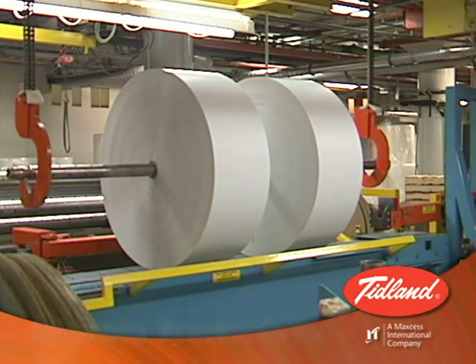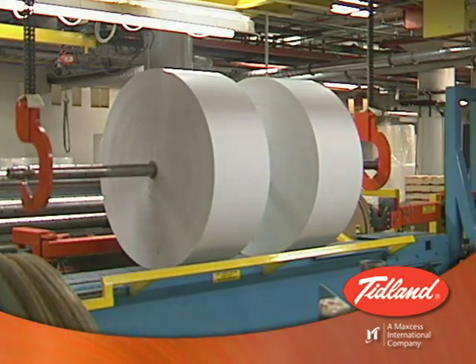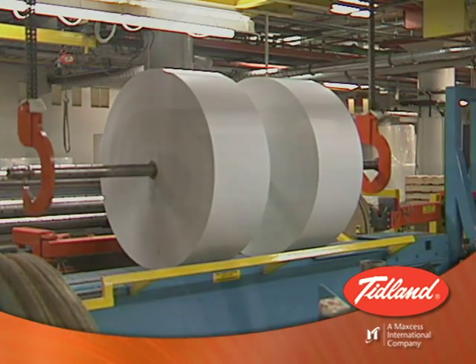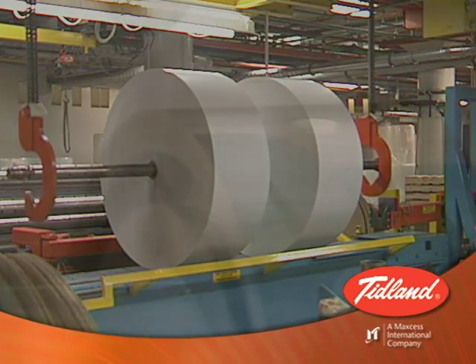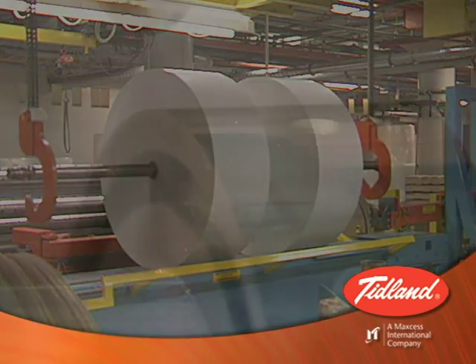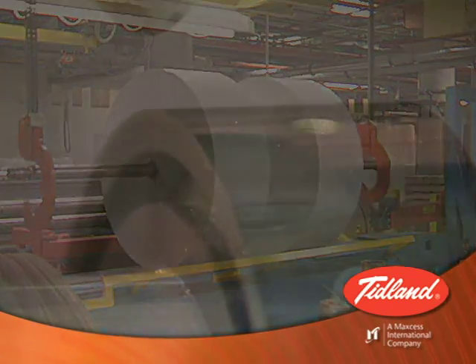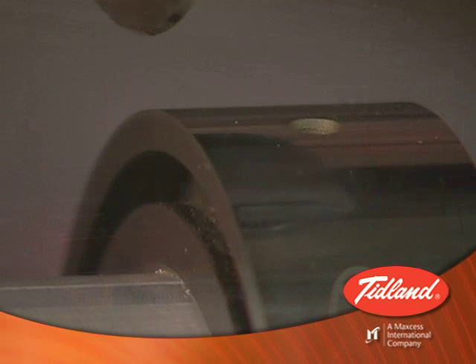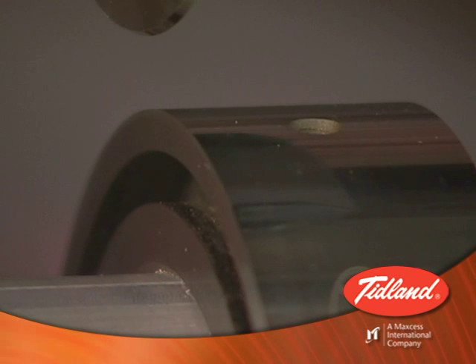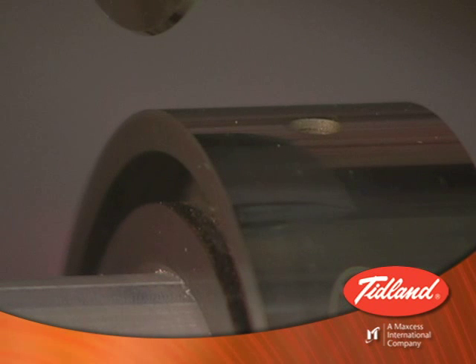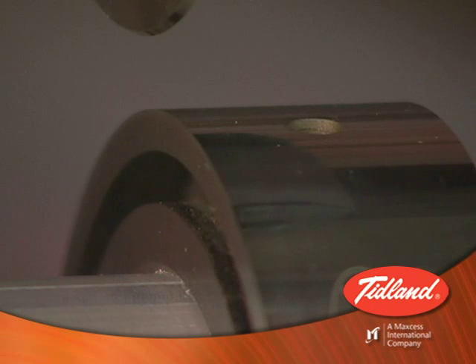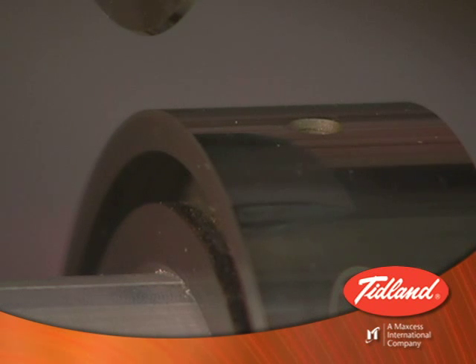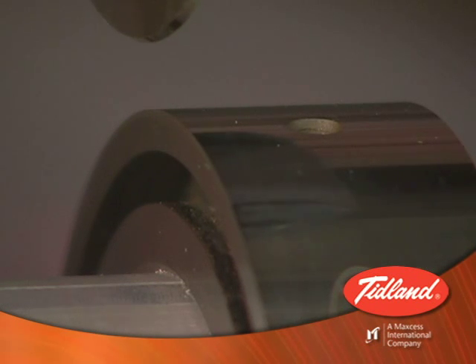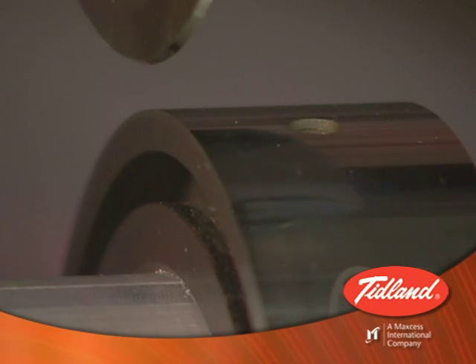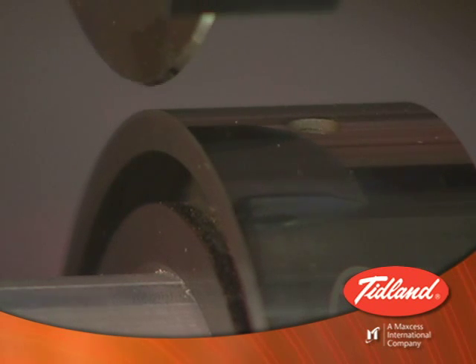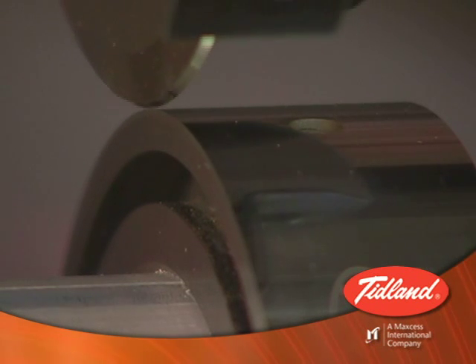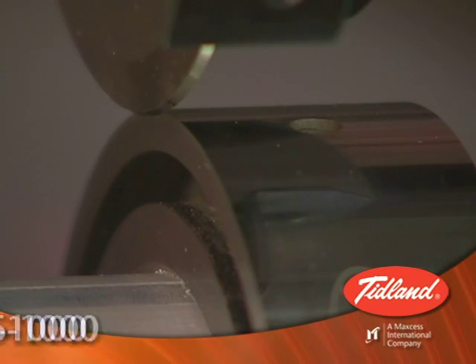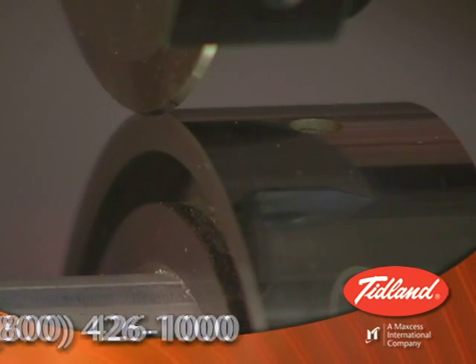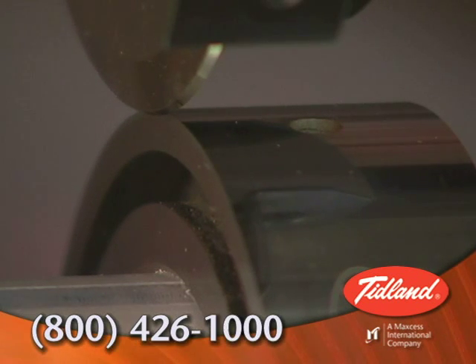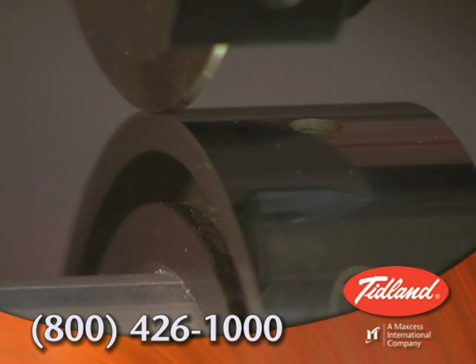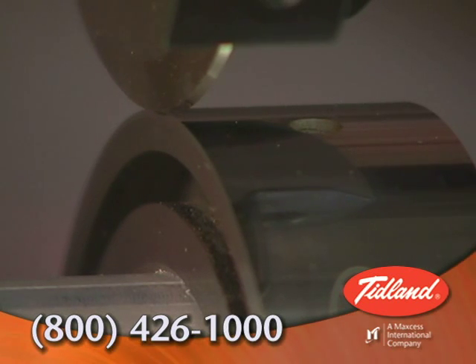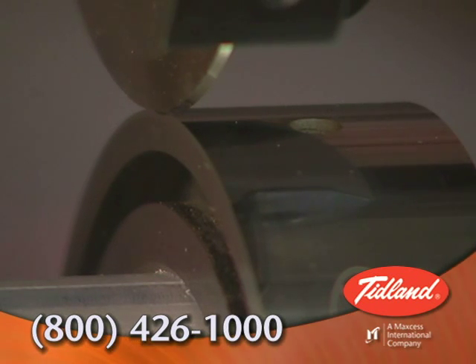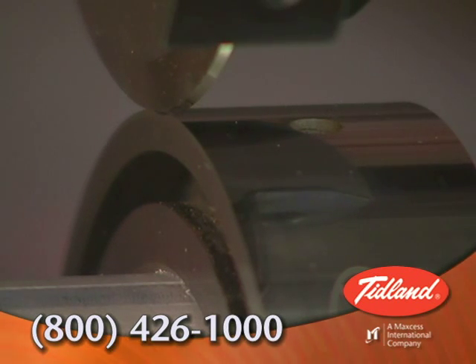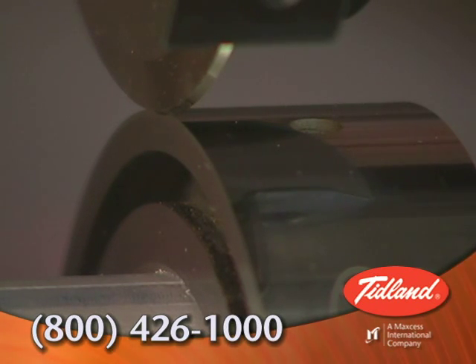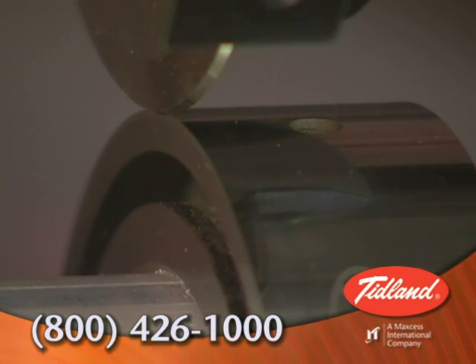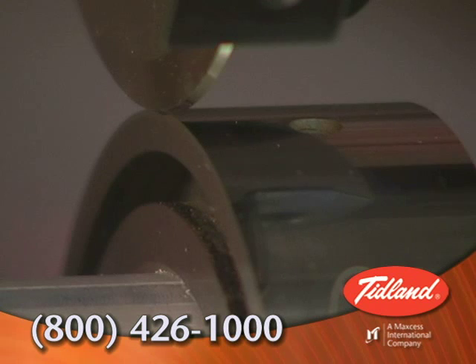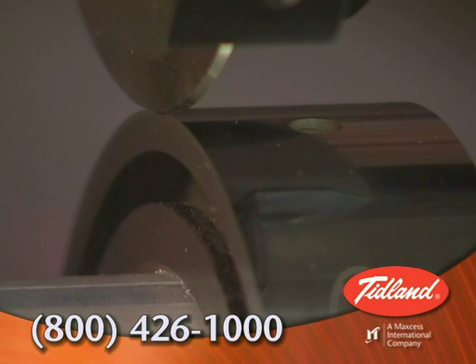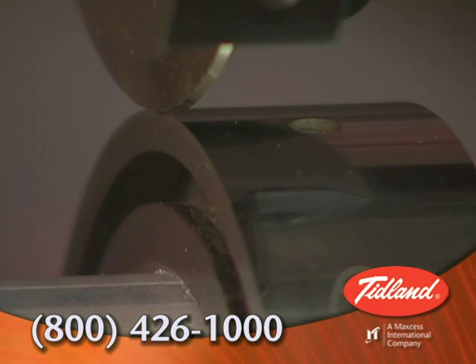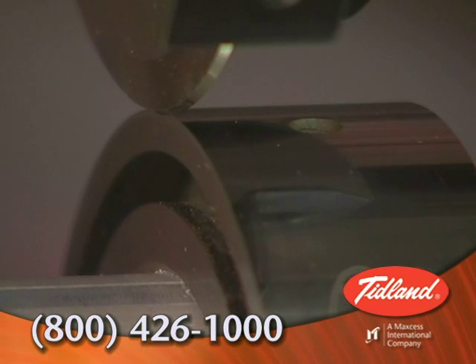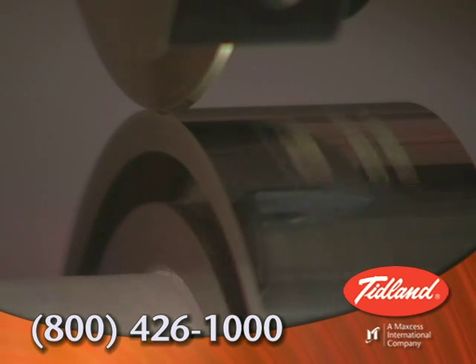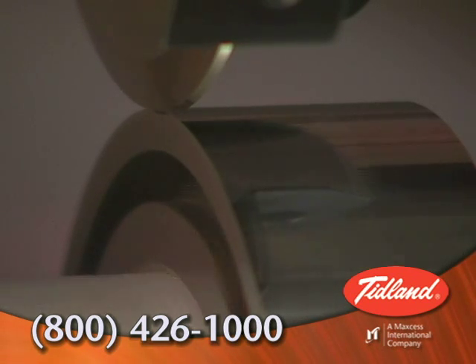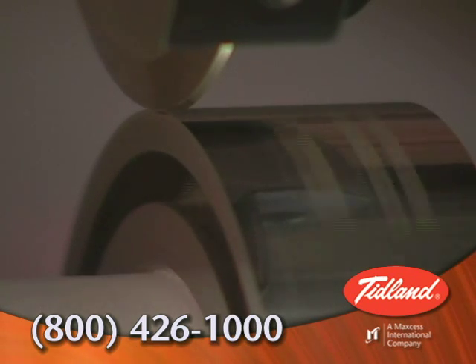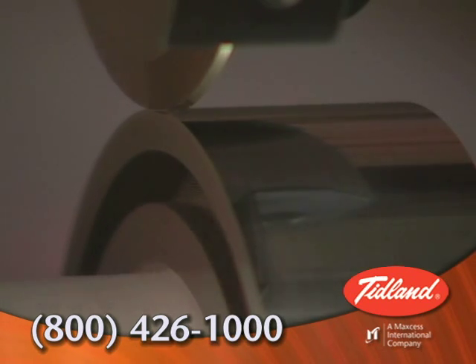For more information about auto-calibration on the E-knife holder, contact Tidland at 1-800-426-1000.